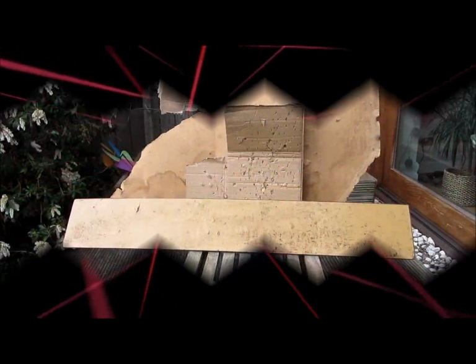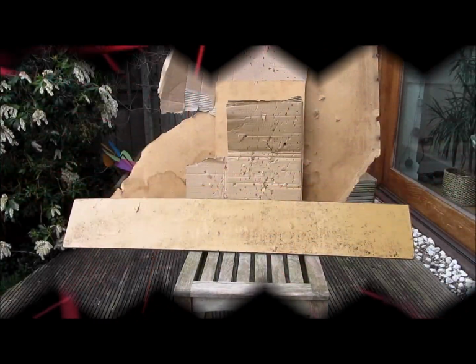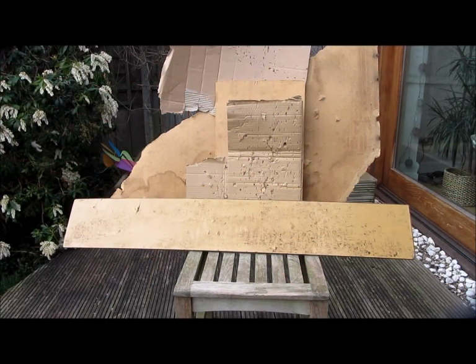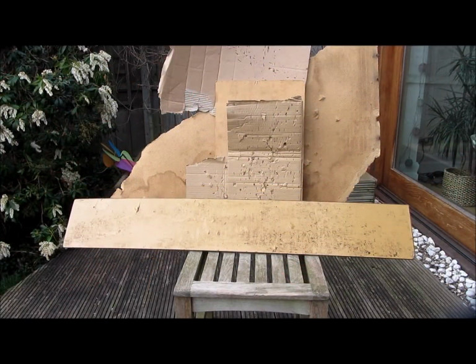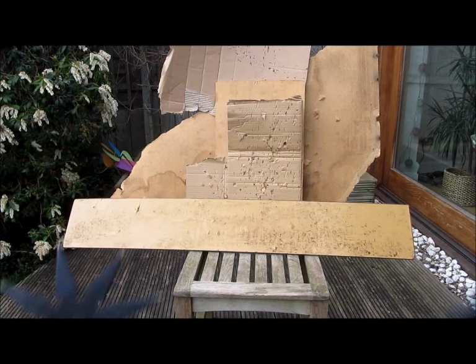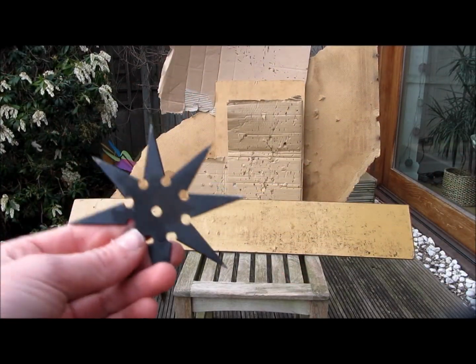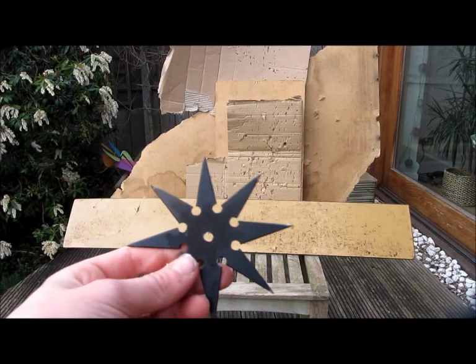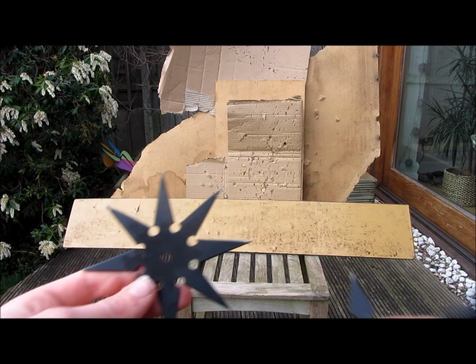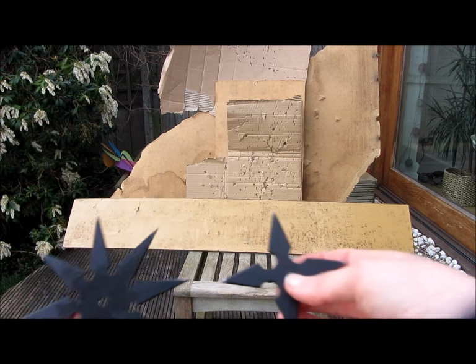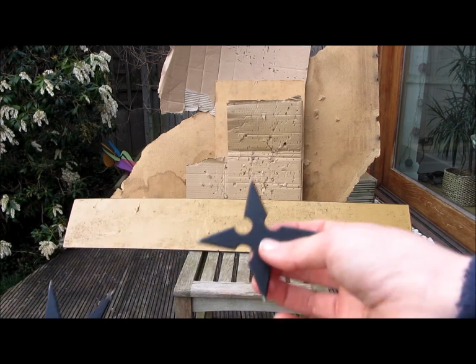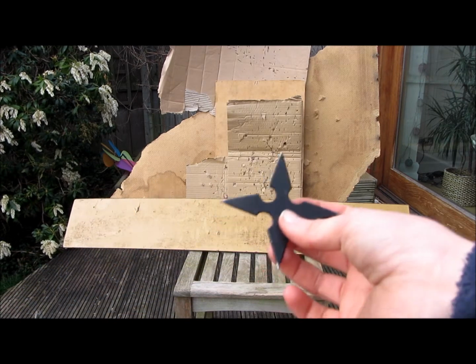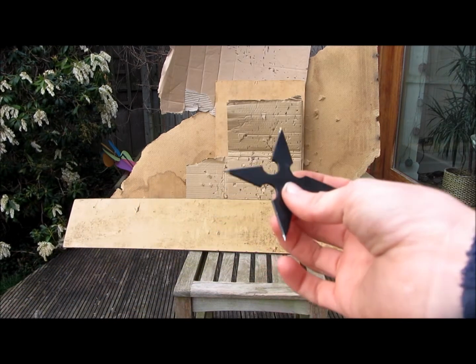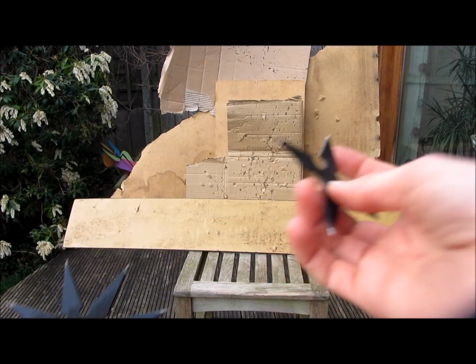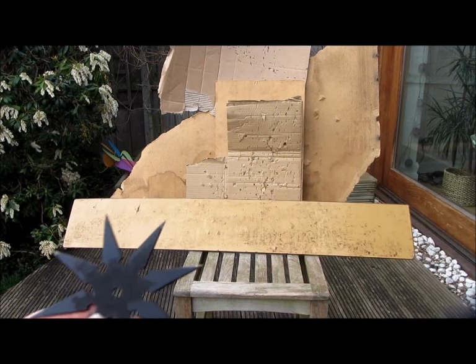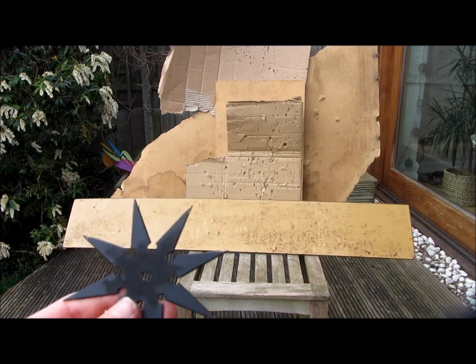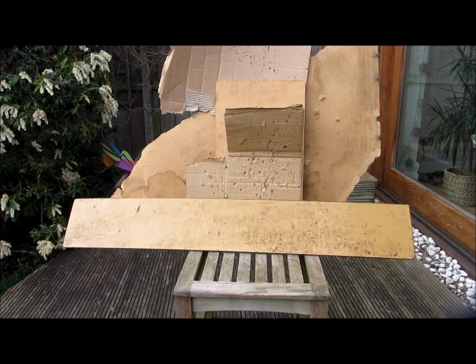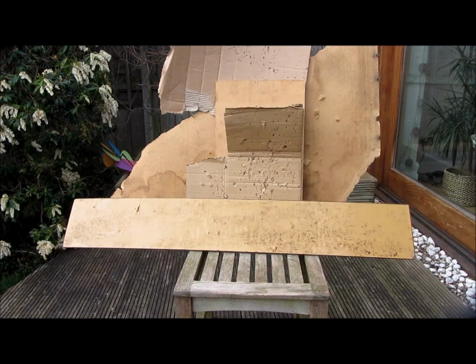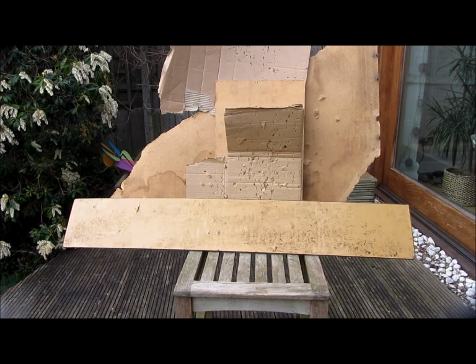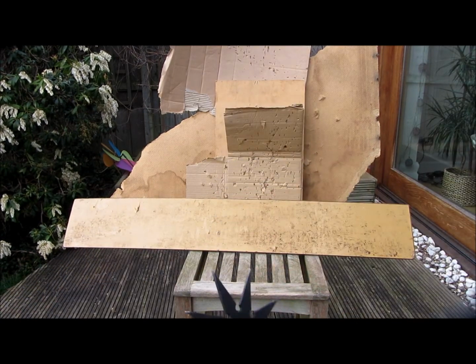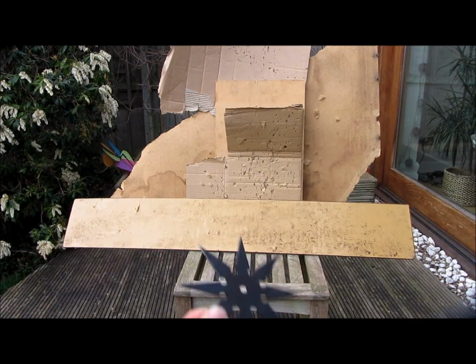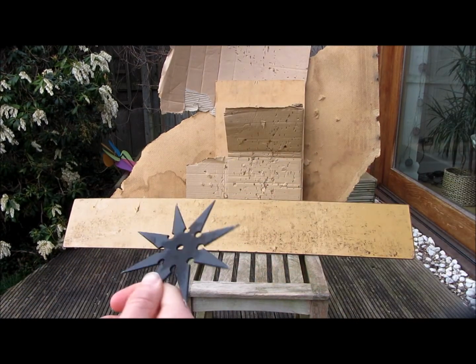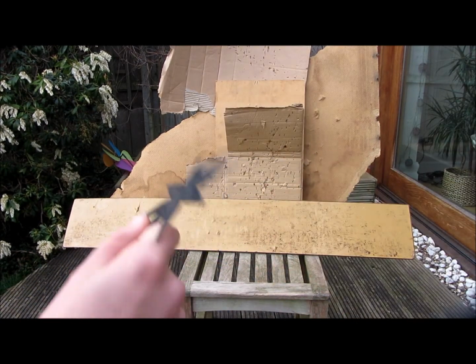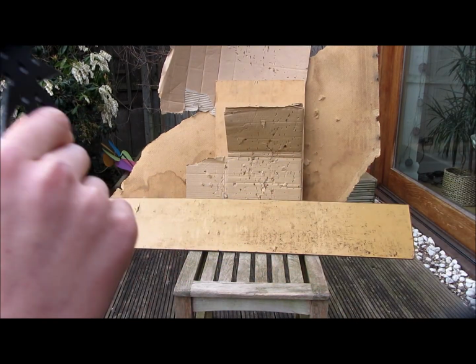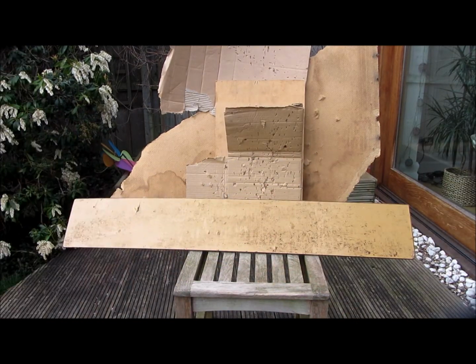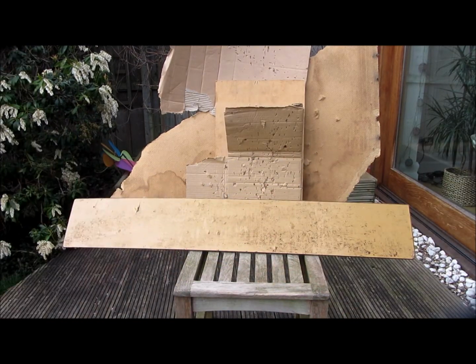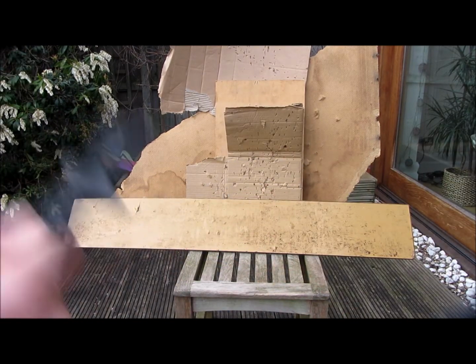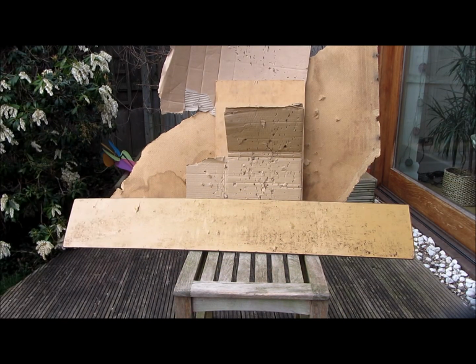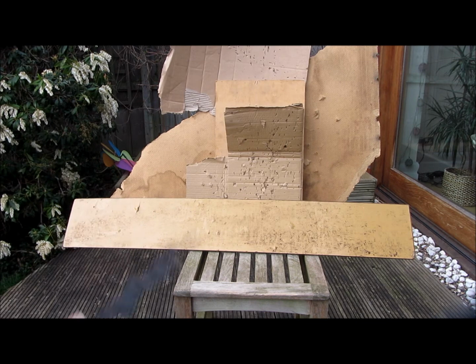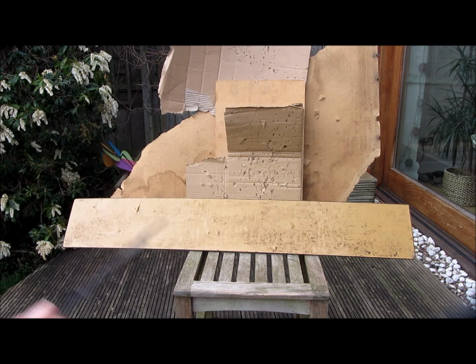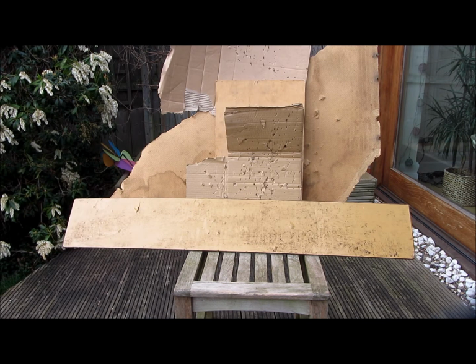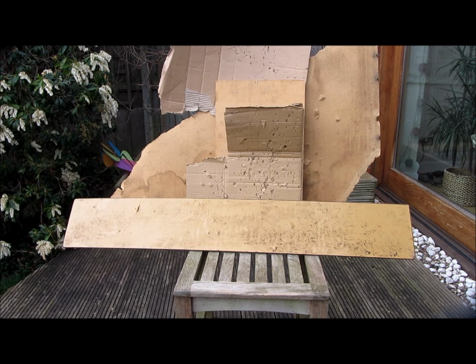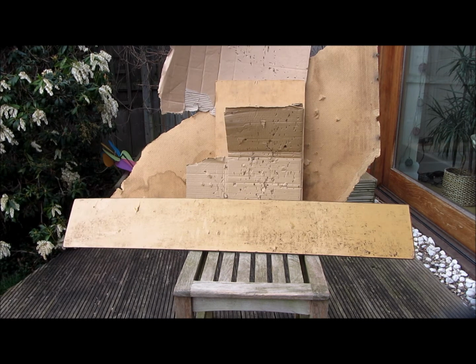Hey guys, today I'm going to be showing these two steel ninja stars which I made. These are real ninja stars so you can throw them and they stab into wood and cardboard.